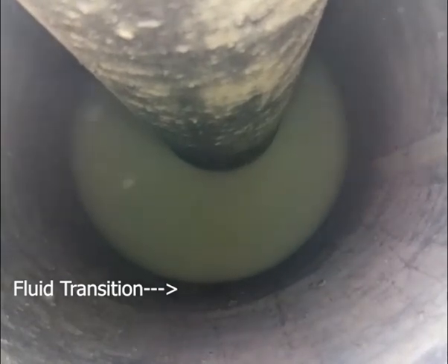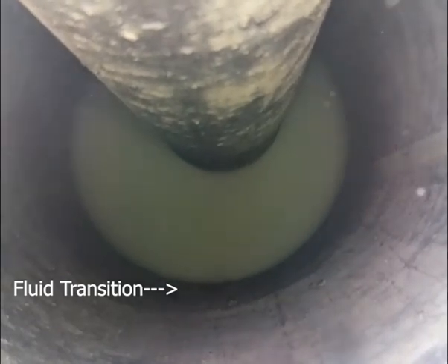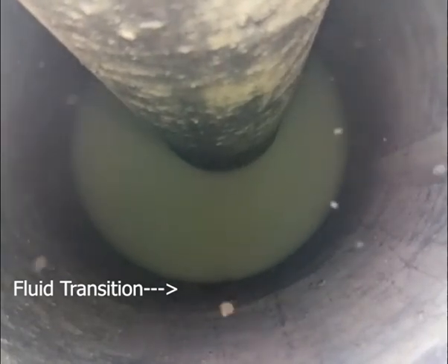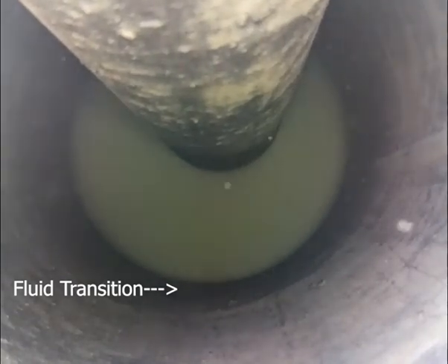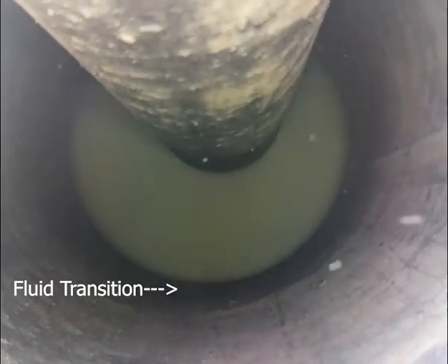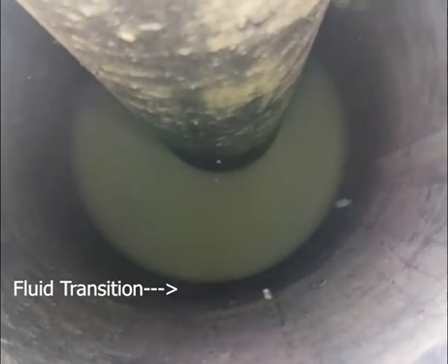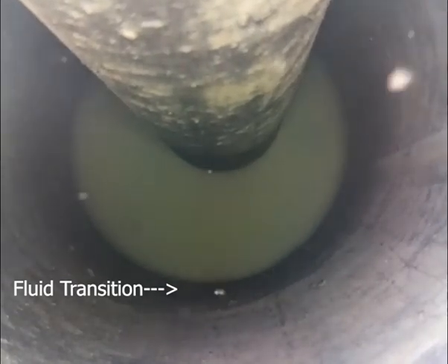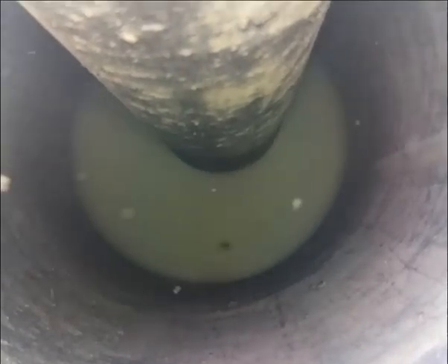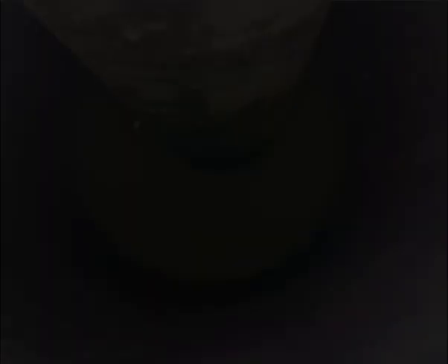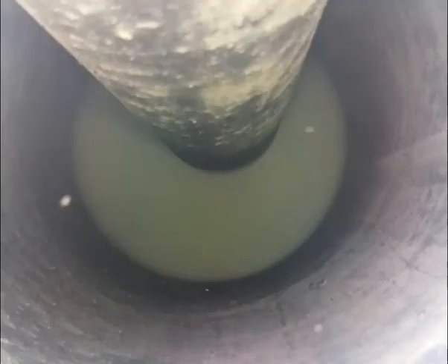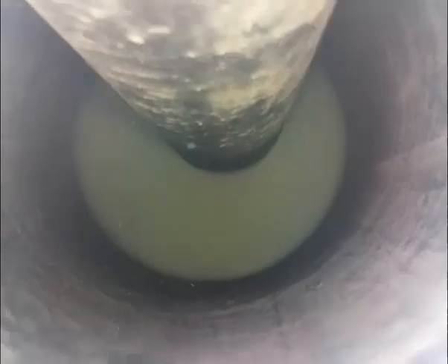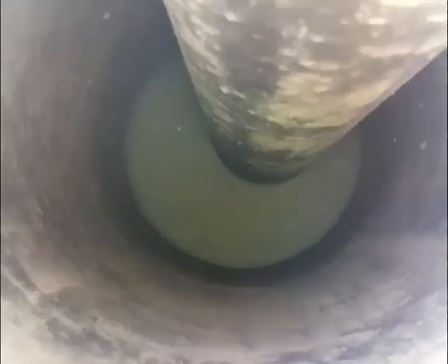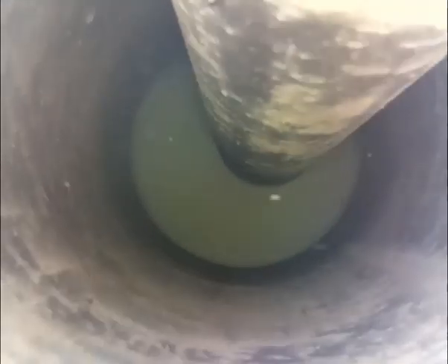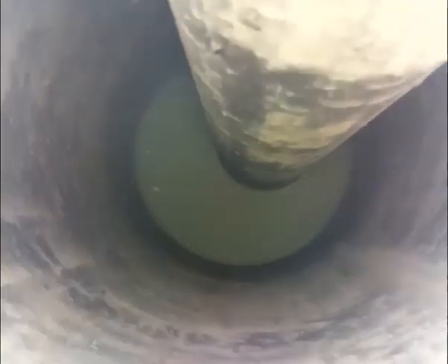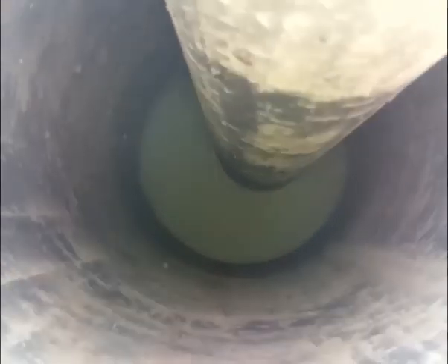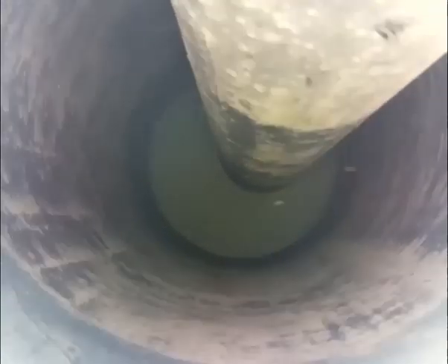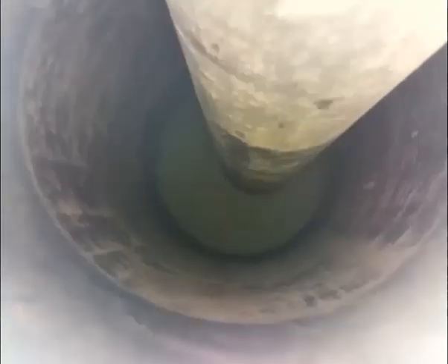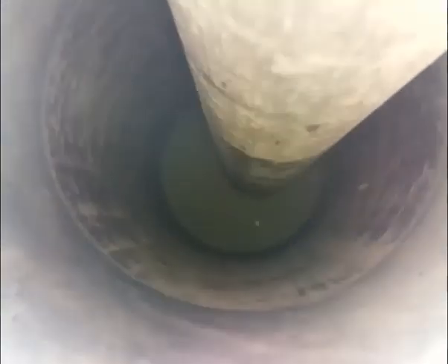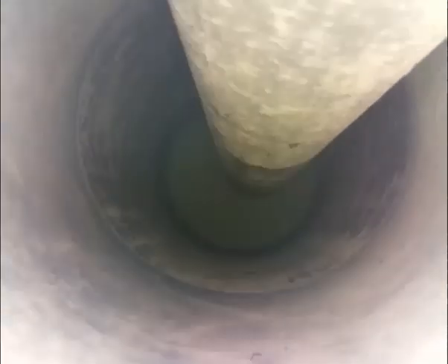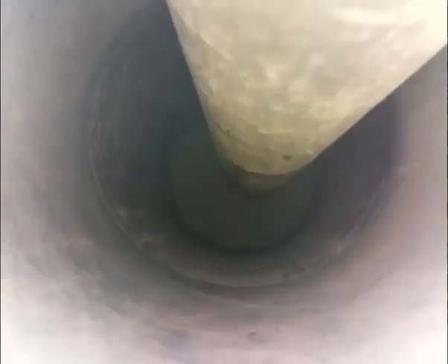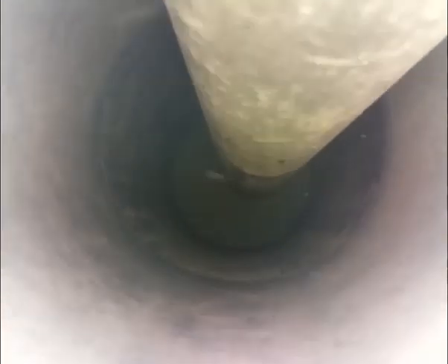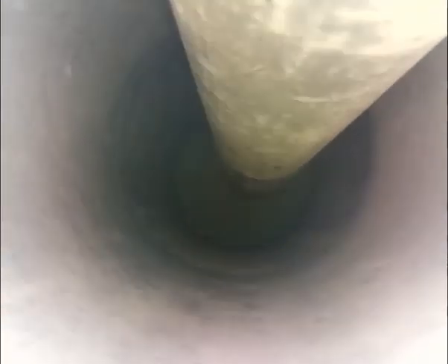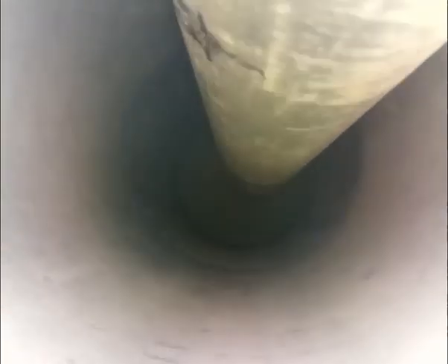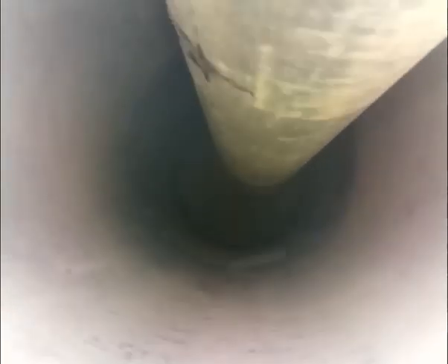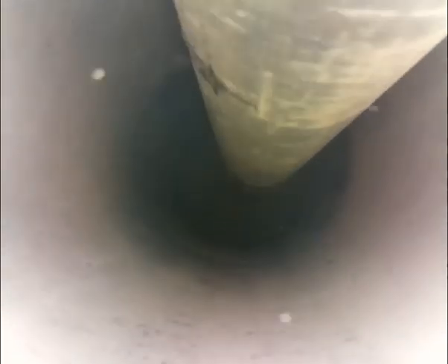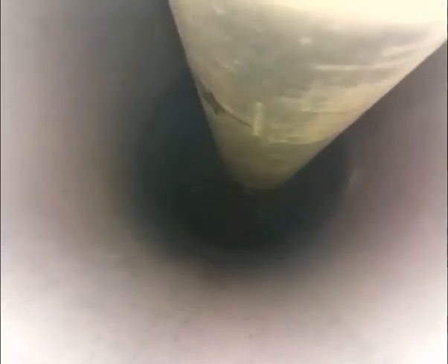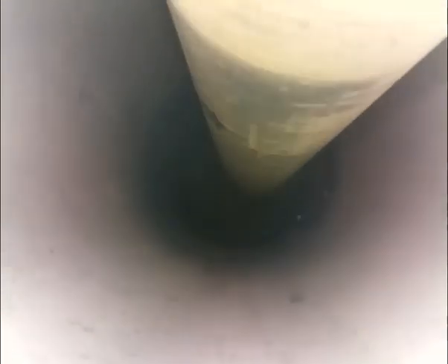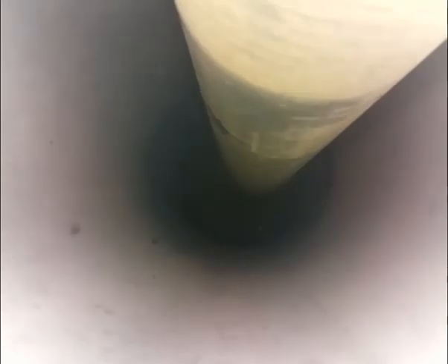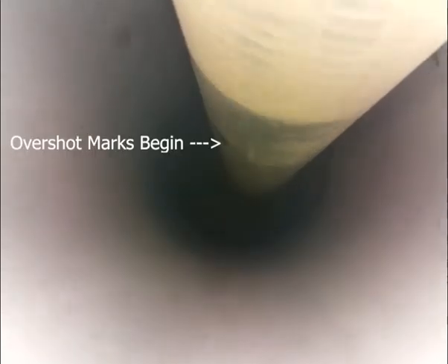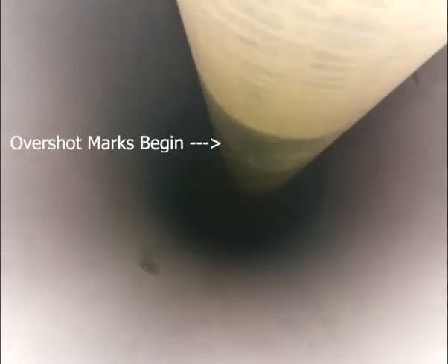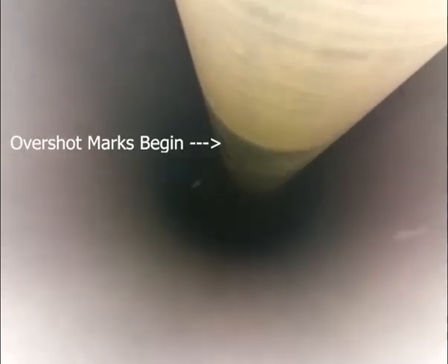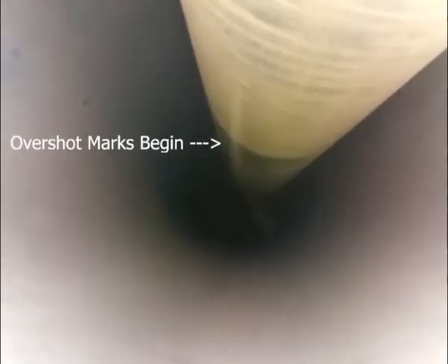With real-time fishing, DHVI was able to aid the fishing company to quickly wash over the fishtop and retrieve the fish while in hole, saving the customer time and workover costs.